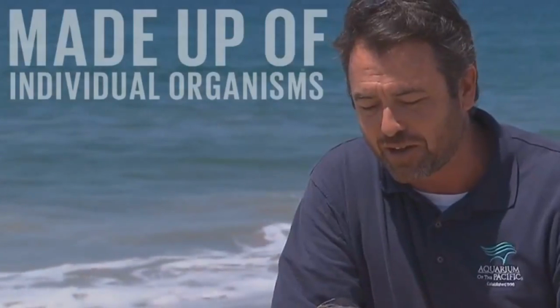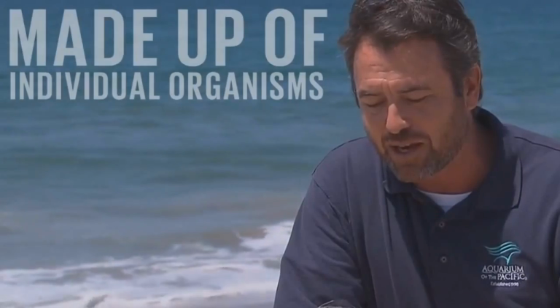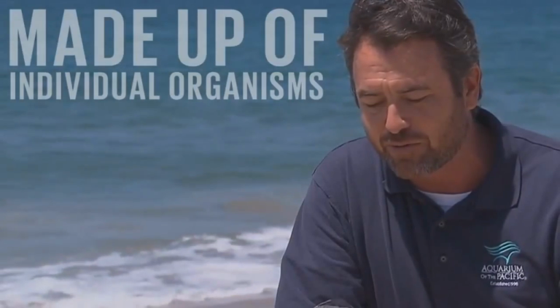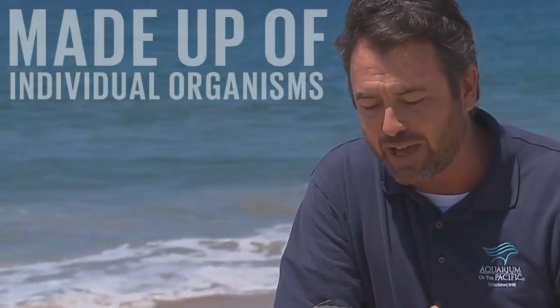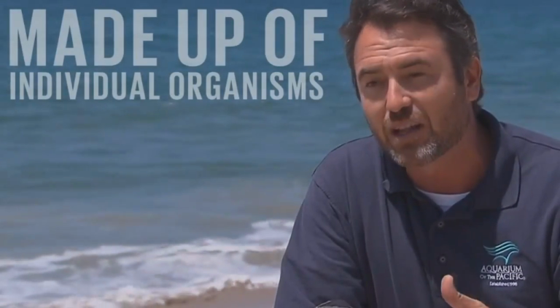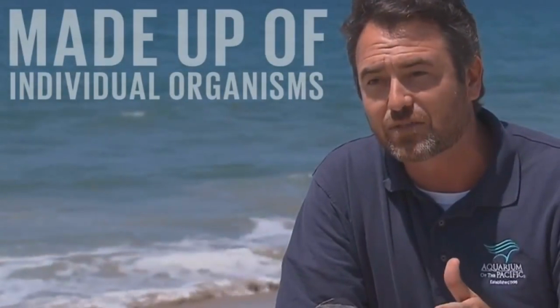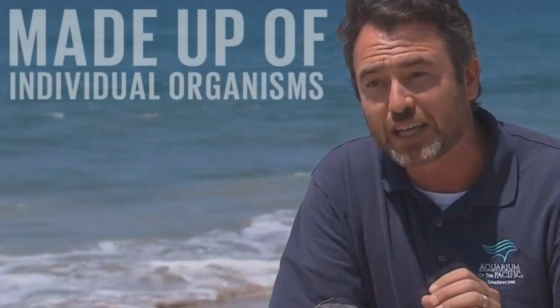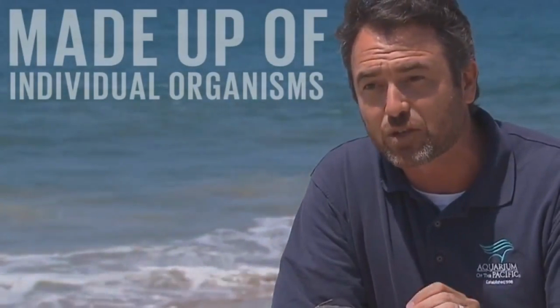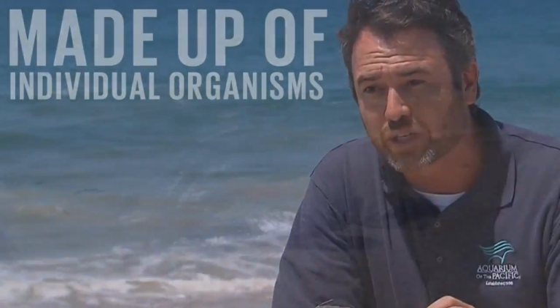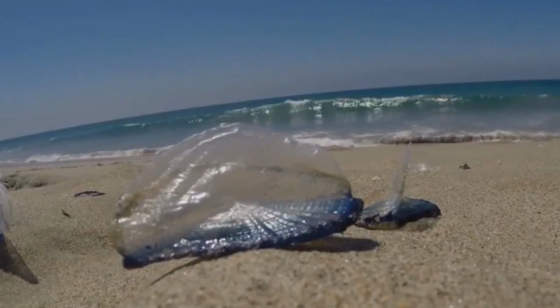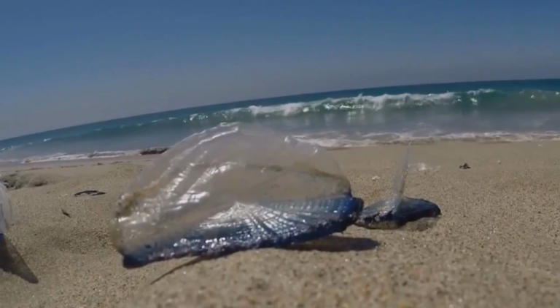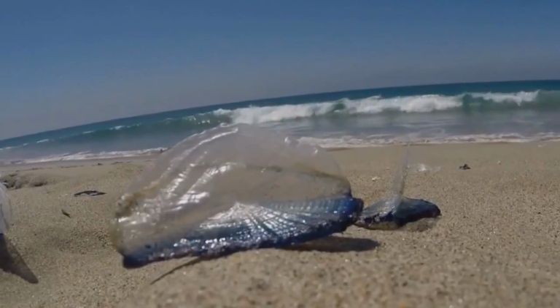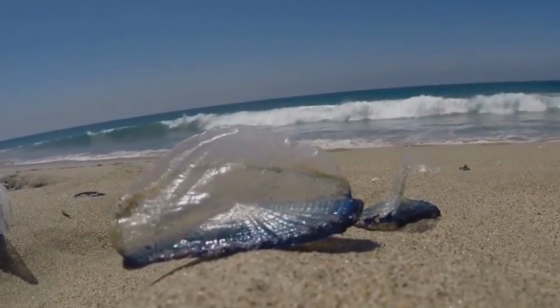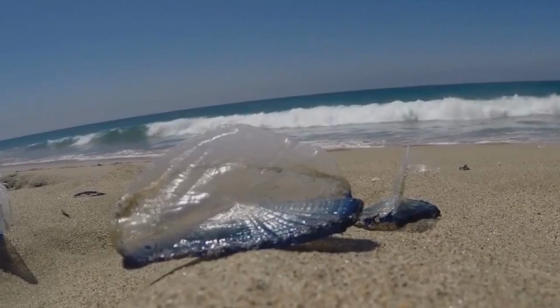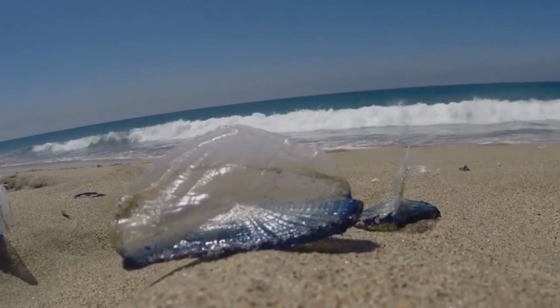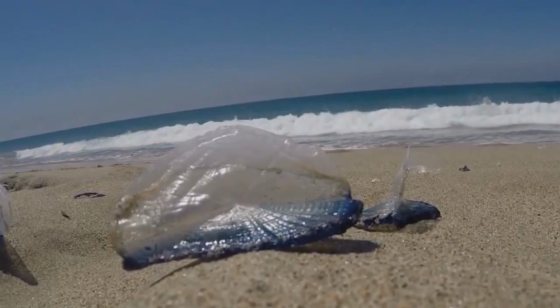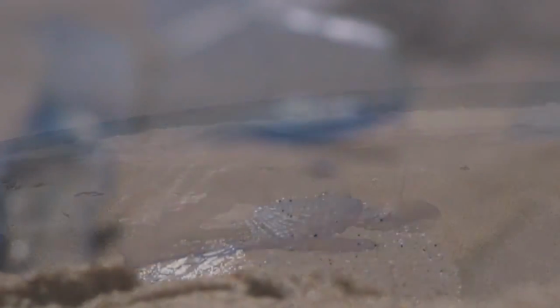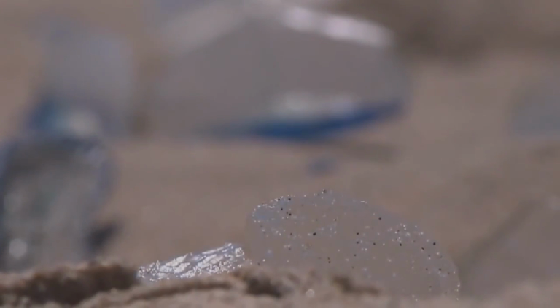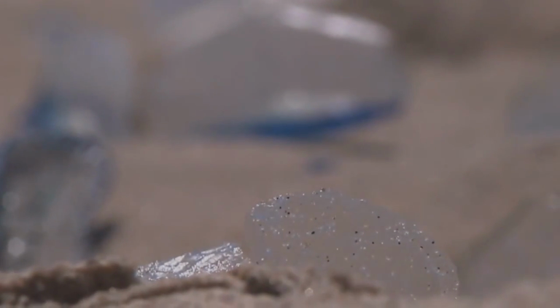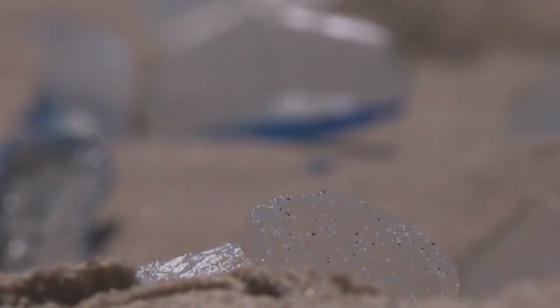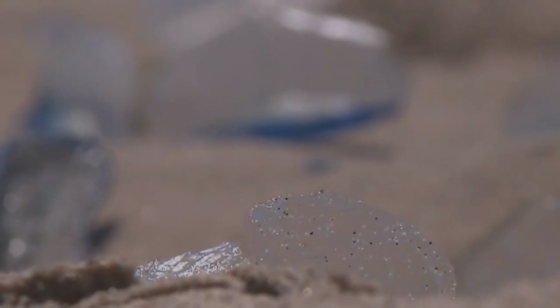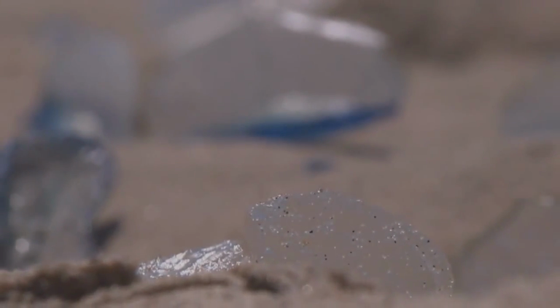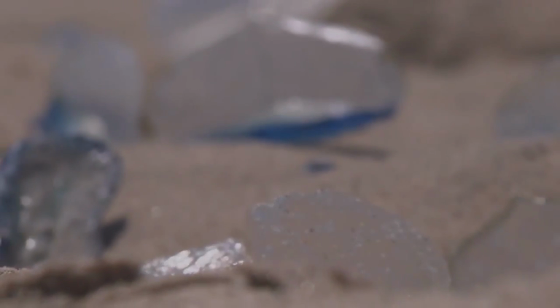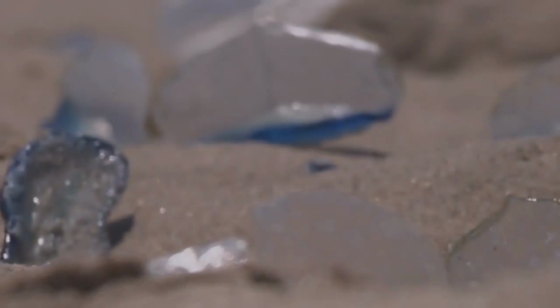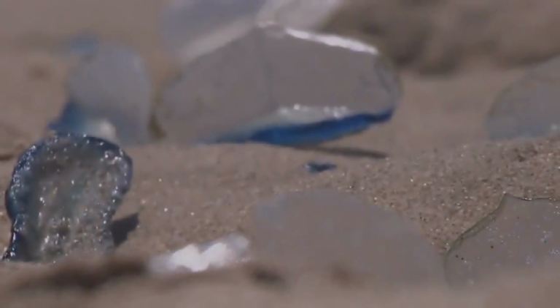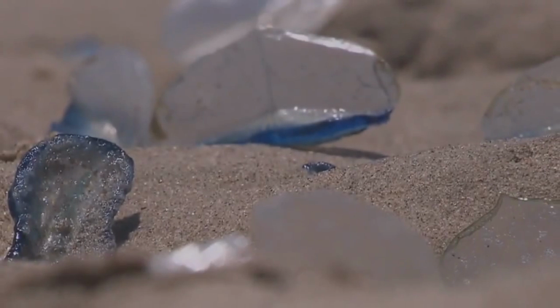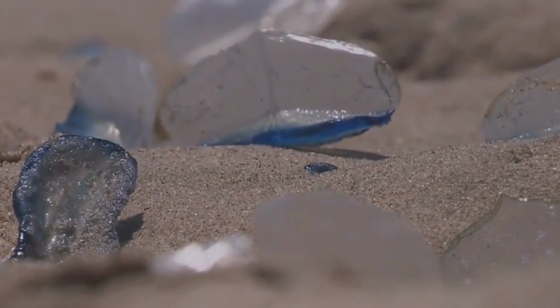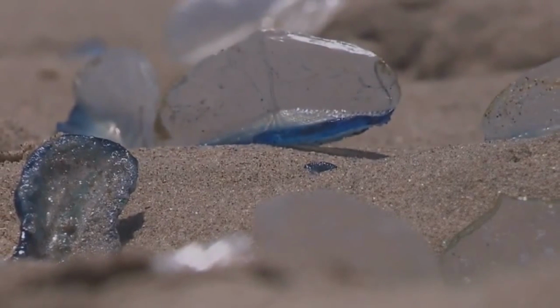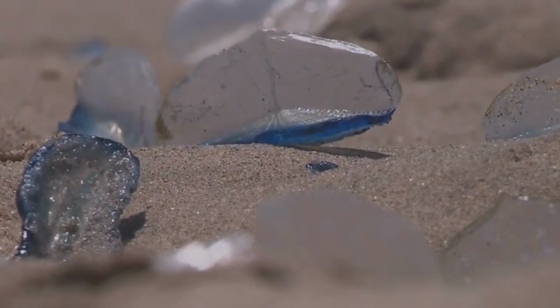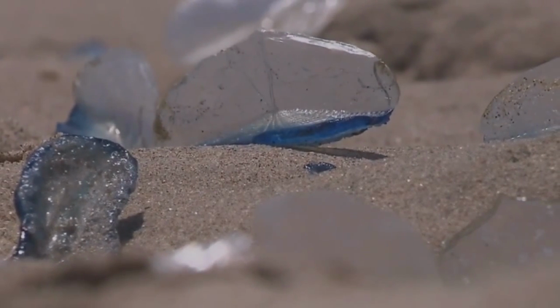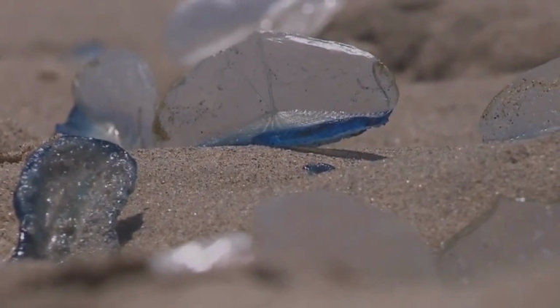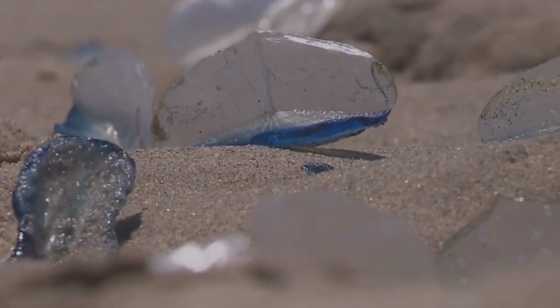They're made up of actually lots of different individual organisms, all living in a colony together. They make this sail out of a harder material. The rest of their body, we can see, is mostly 98% water.